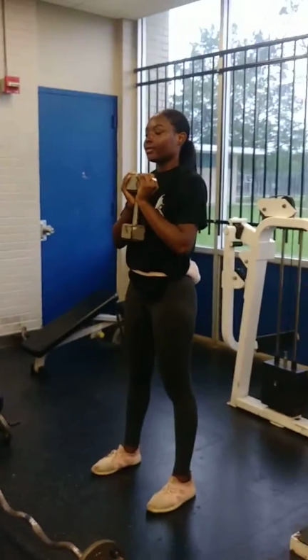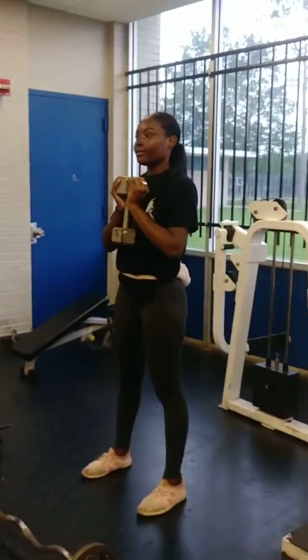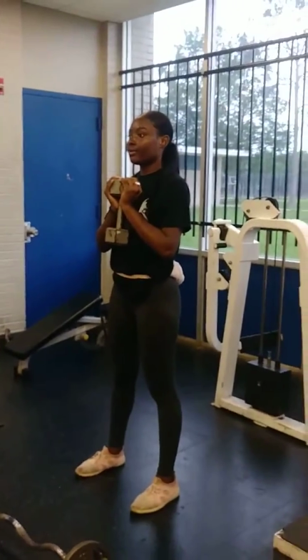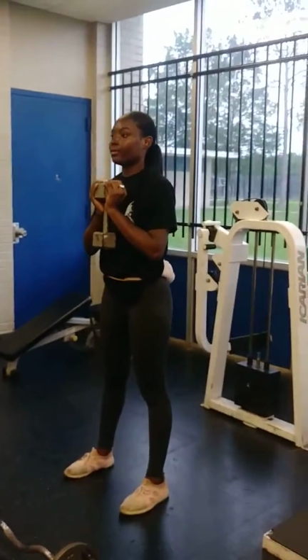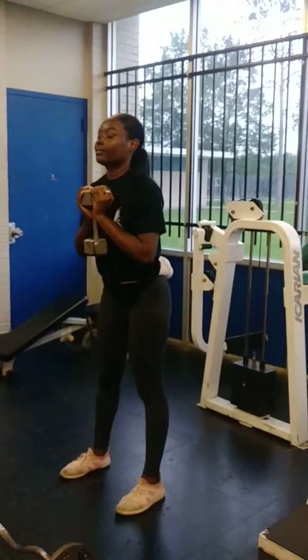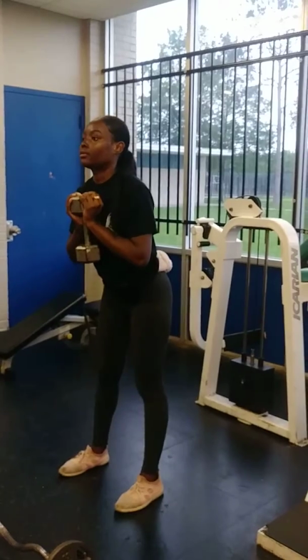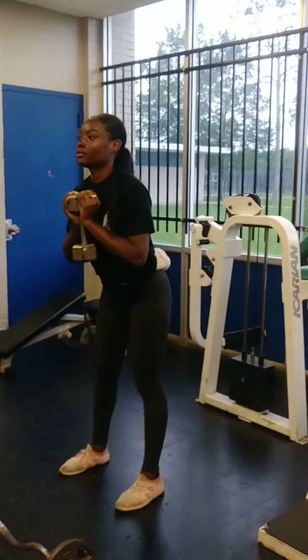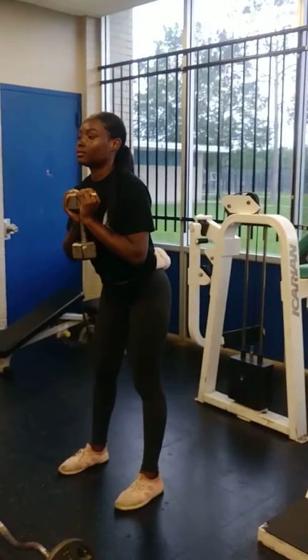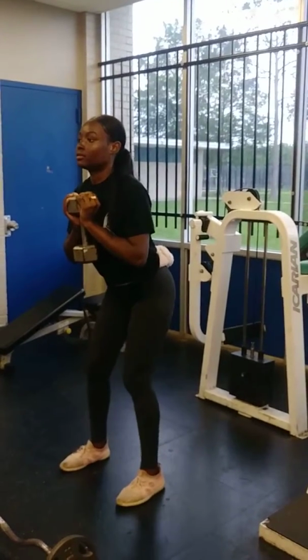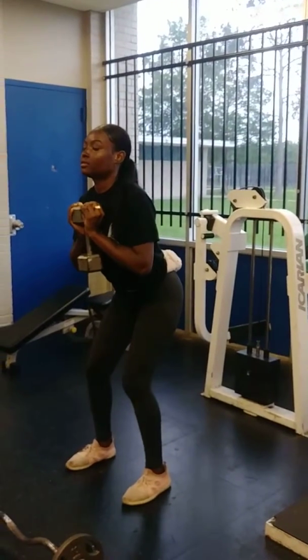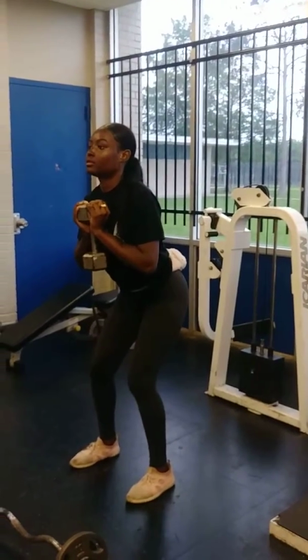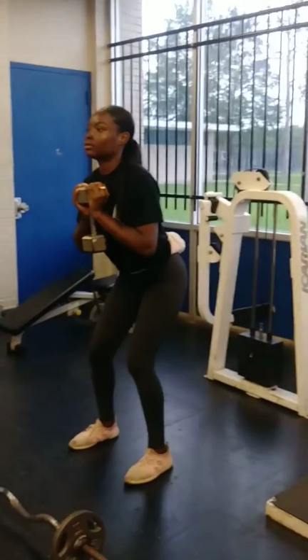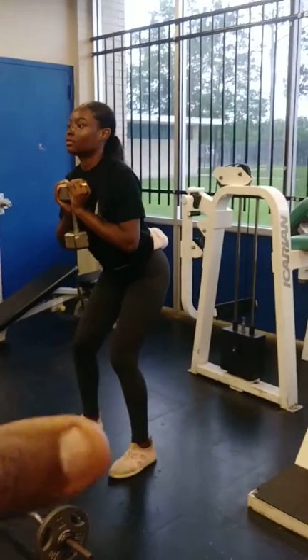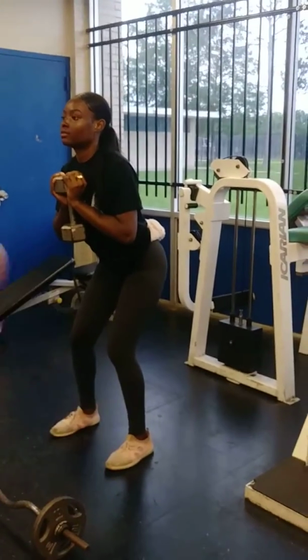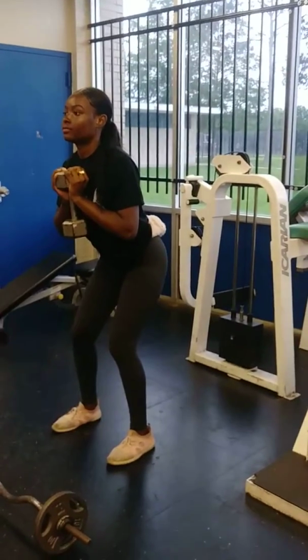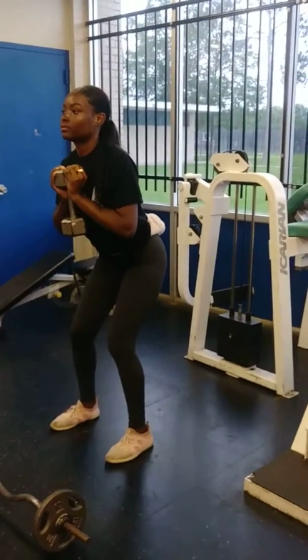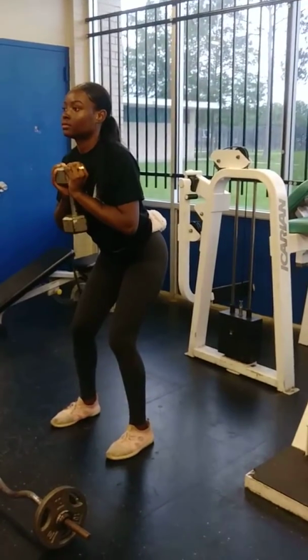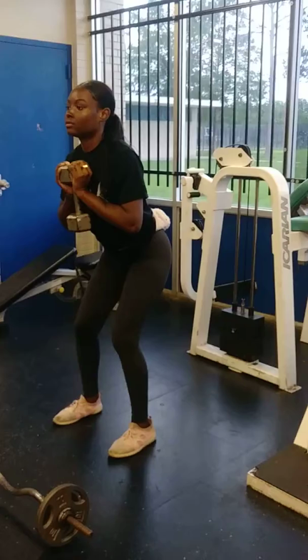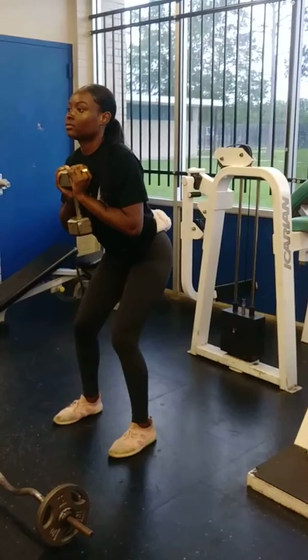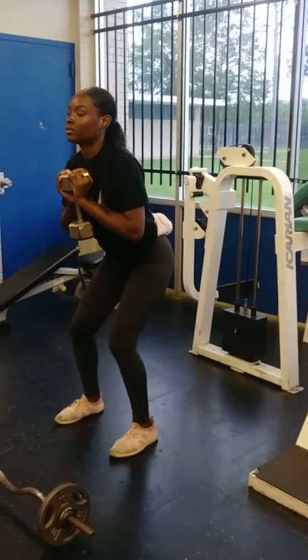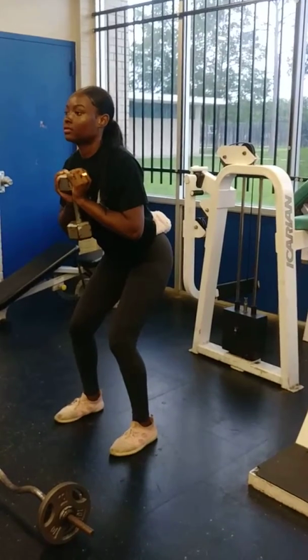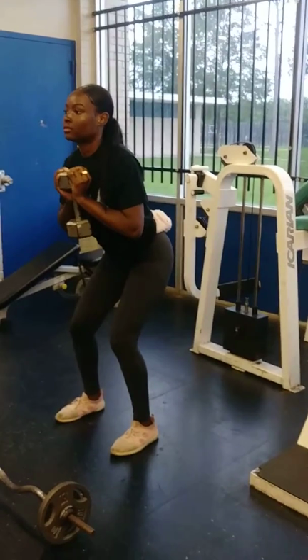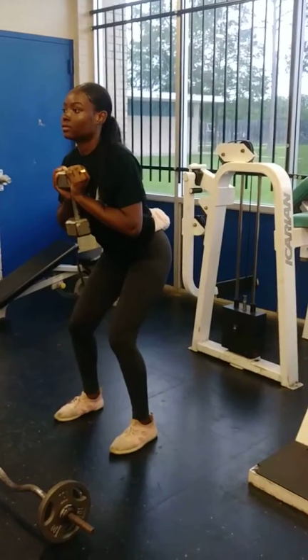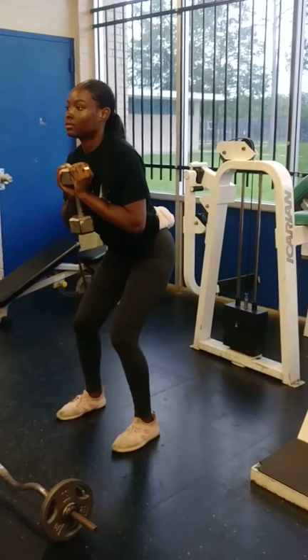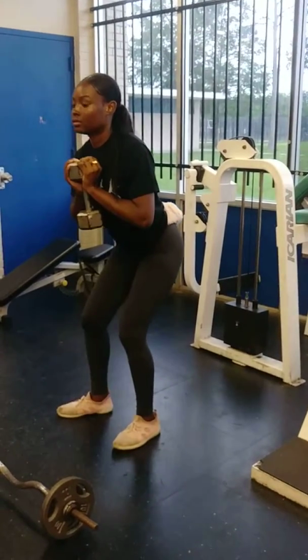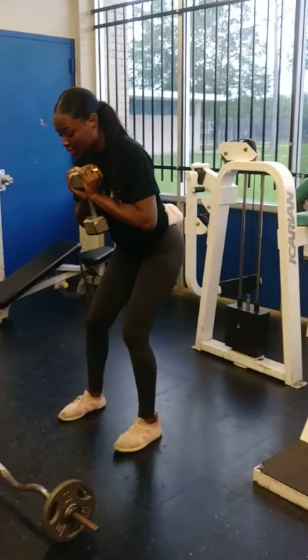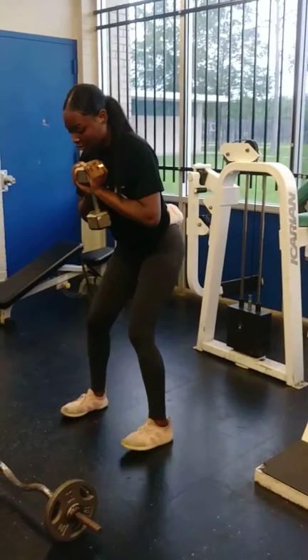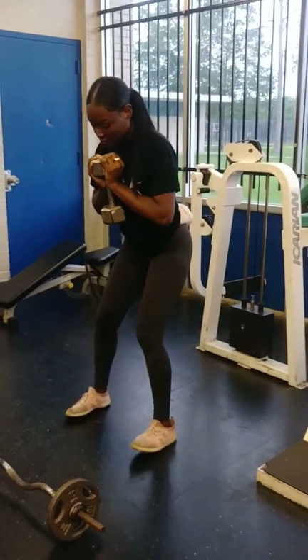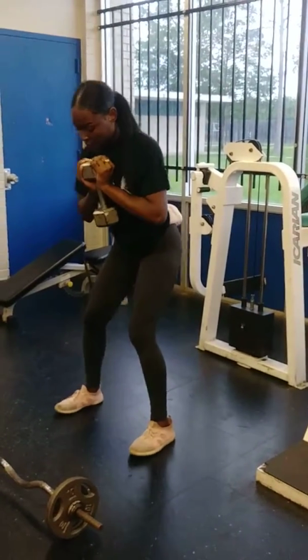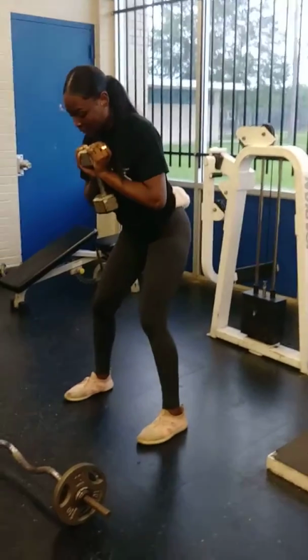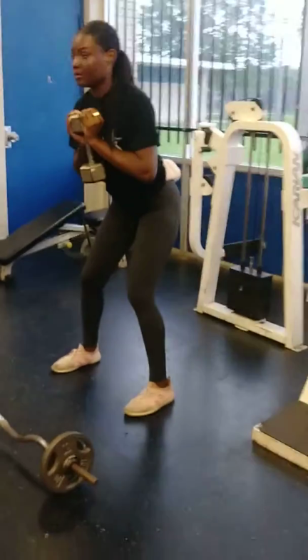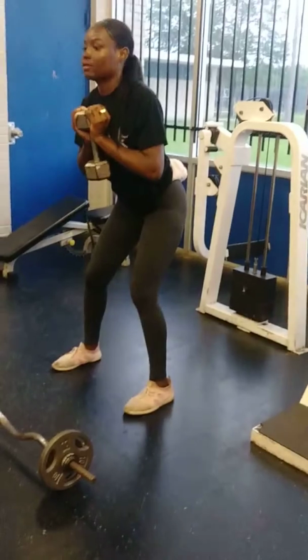Arch your back, squat down. Push your legs out some more, make them shoulder width. Have your toes out like this.